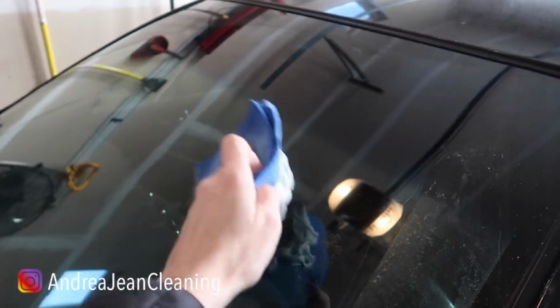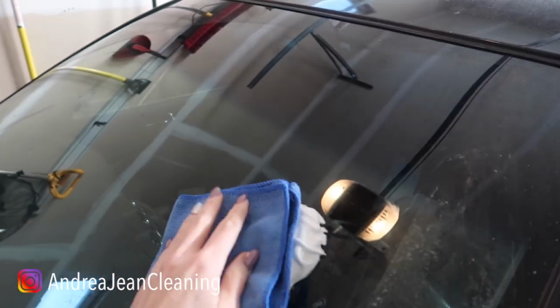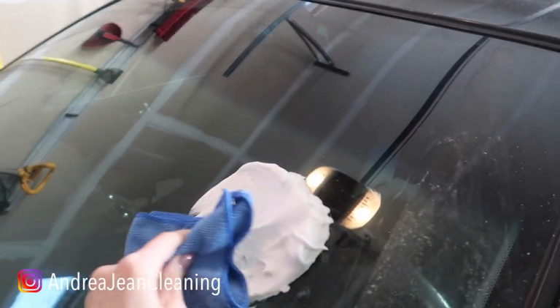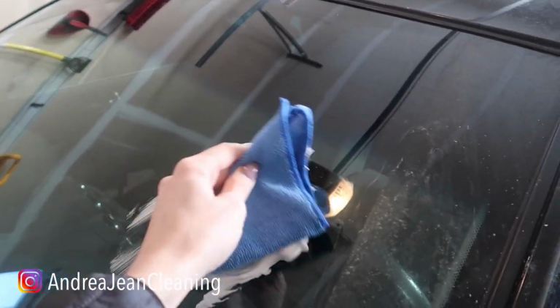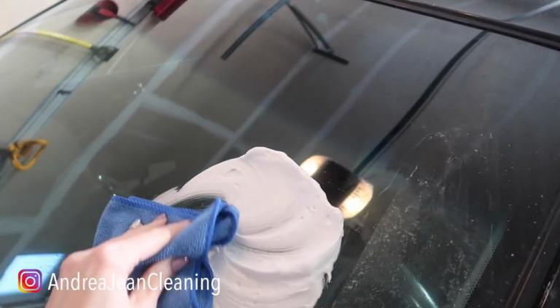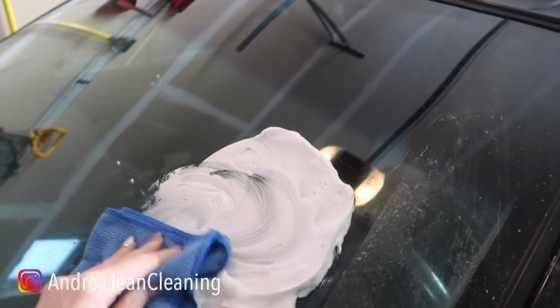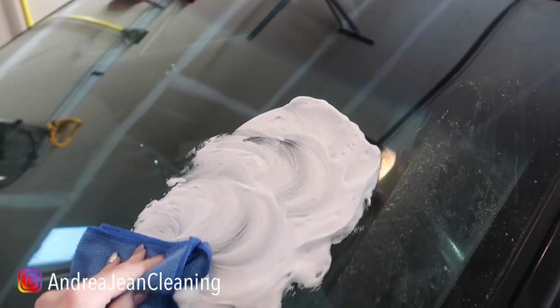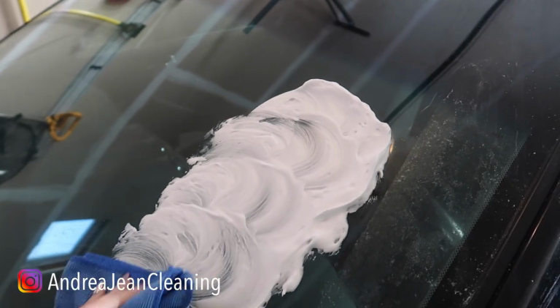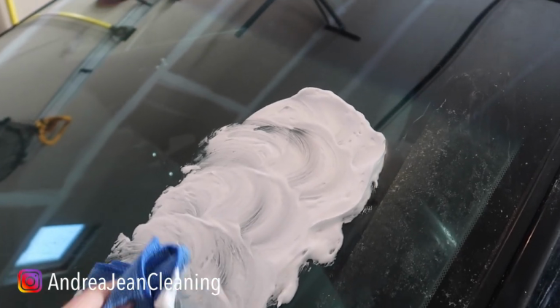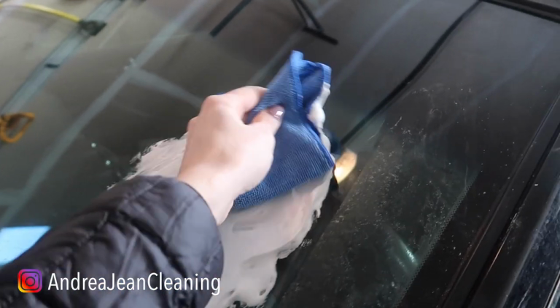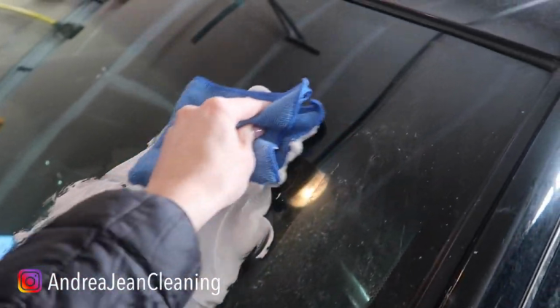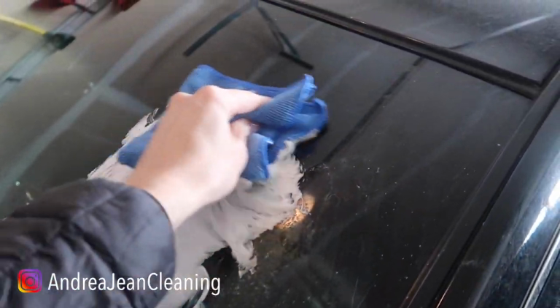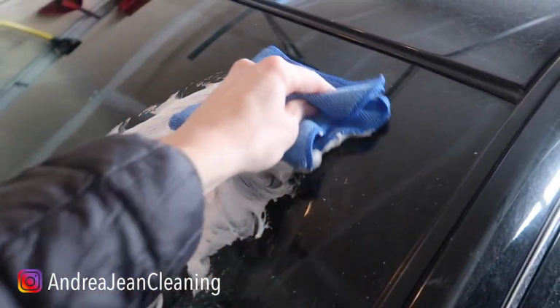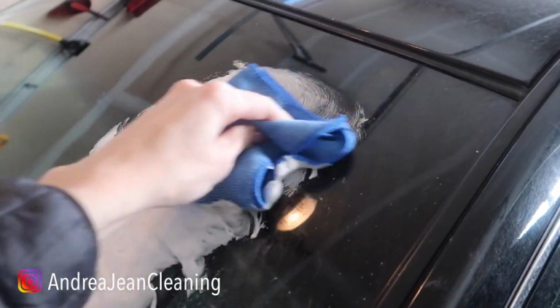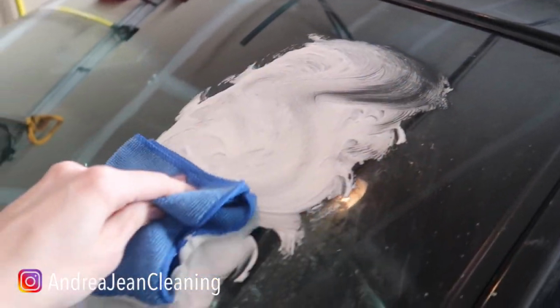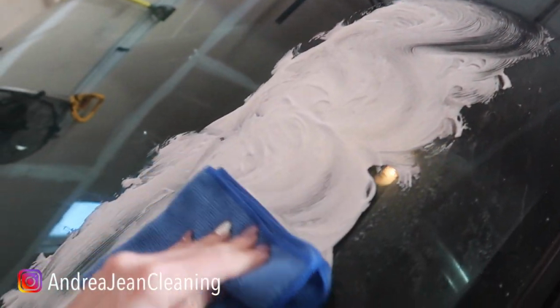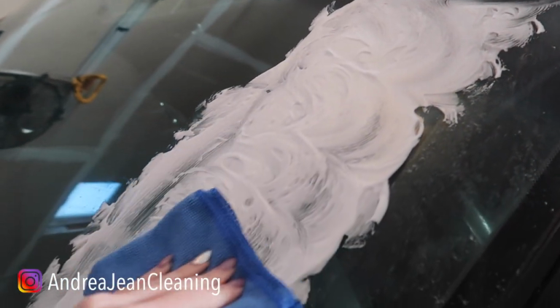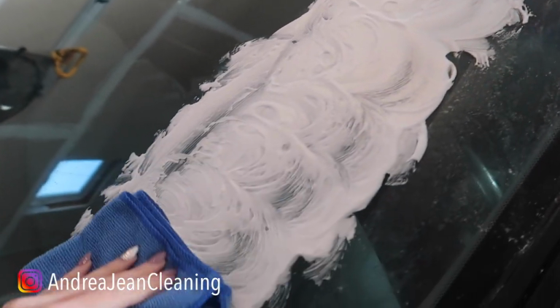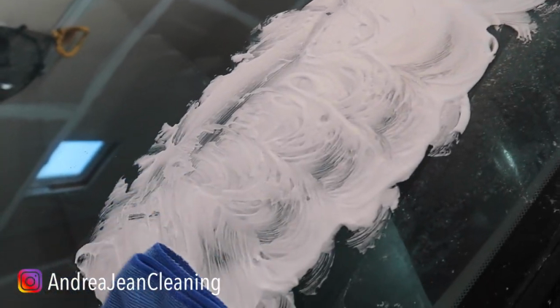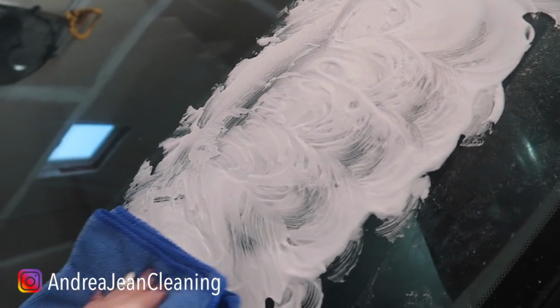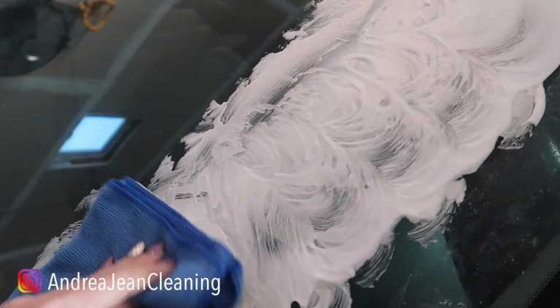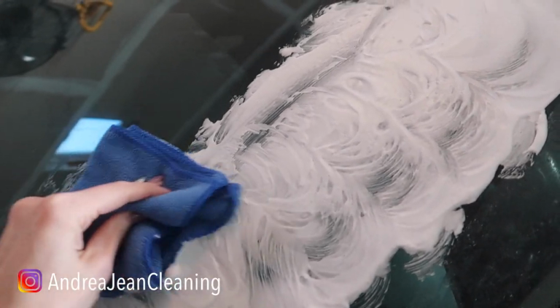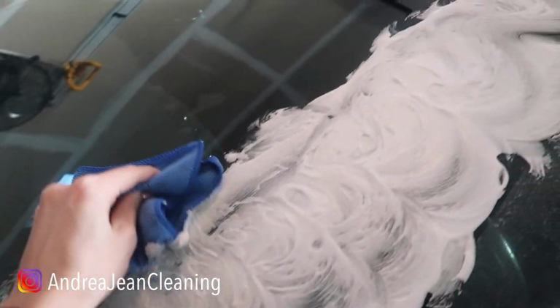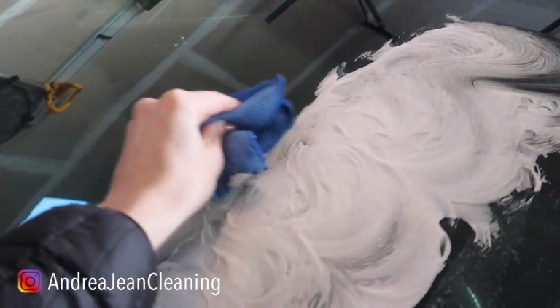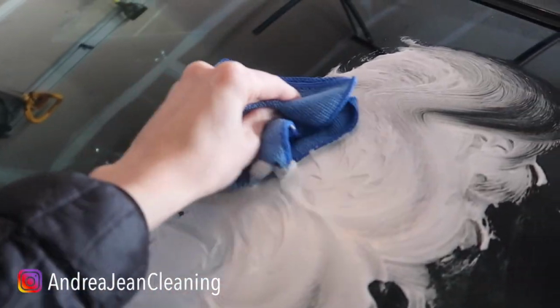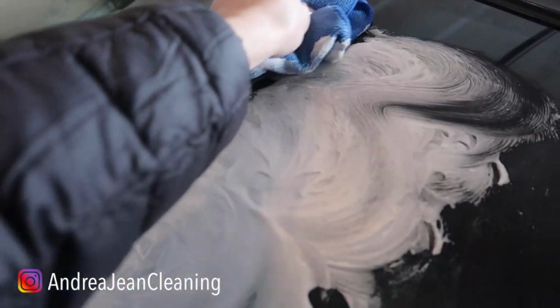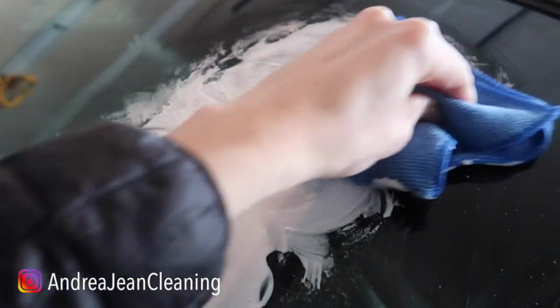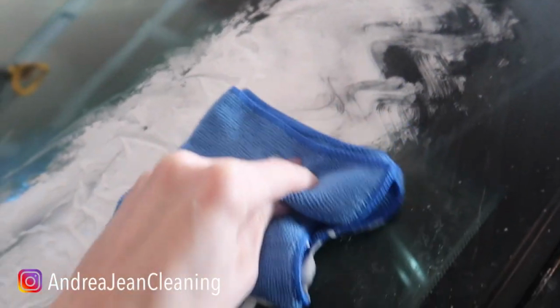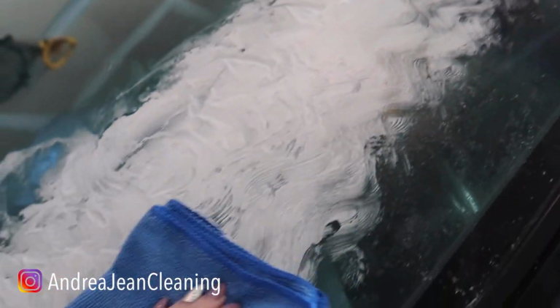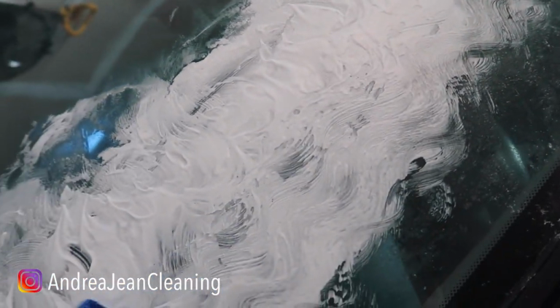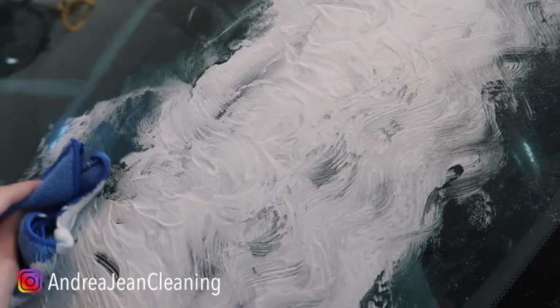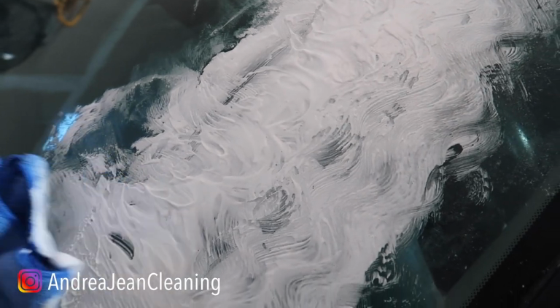You may have seen some videos floating around. In fact, I did one myself about what happens when you put shaving cream on your windshield. By the way, it's not the best trick in the book — I share that. I will put that video link in the description box below in case you are wondering.